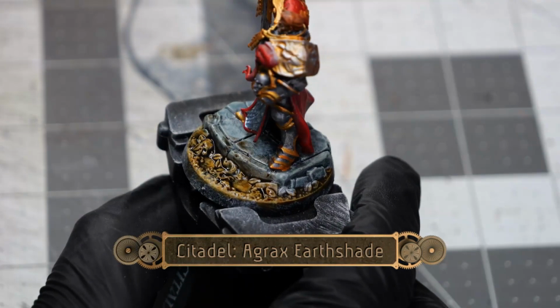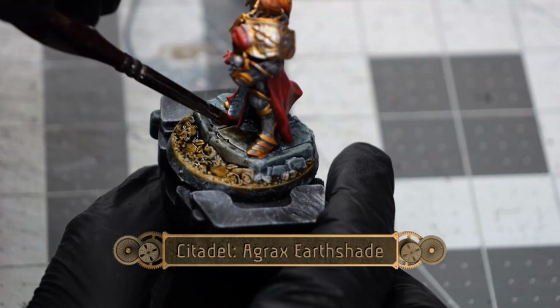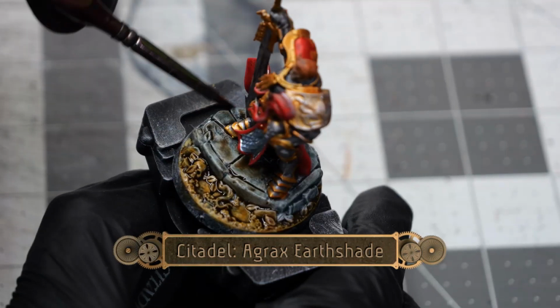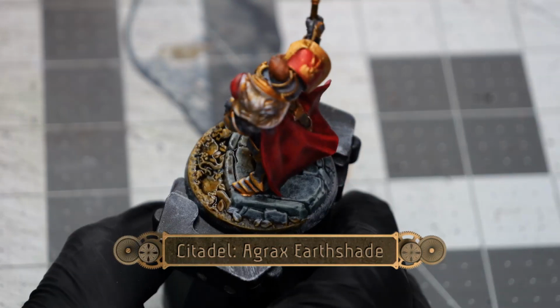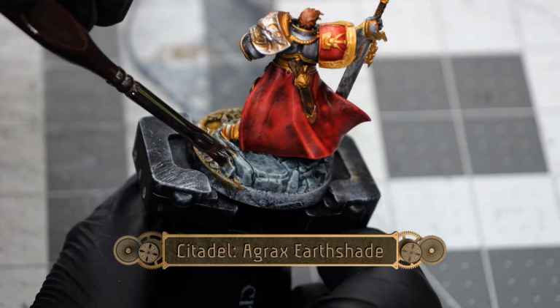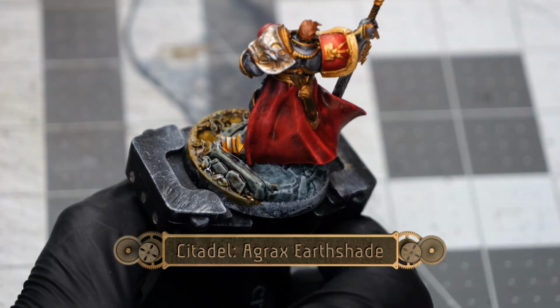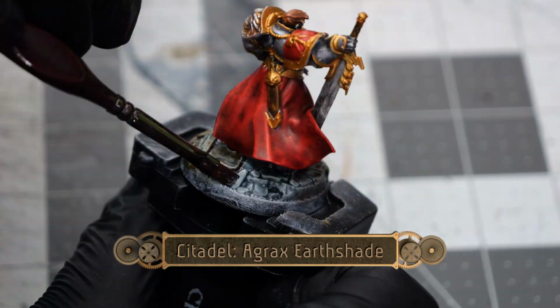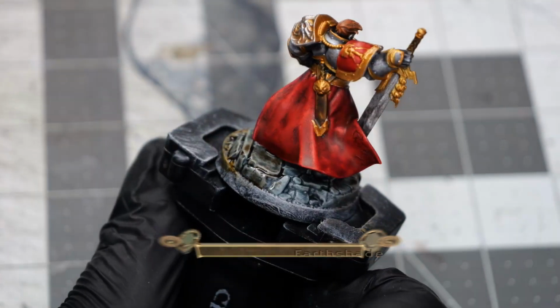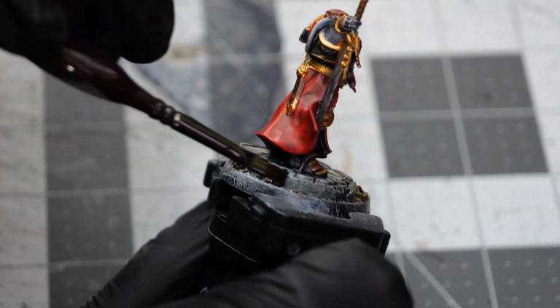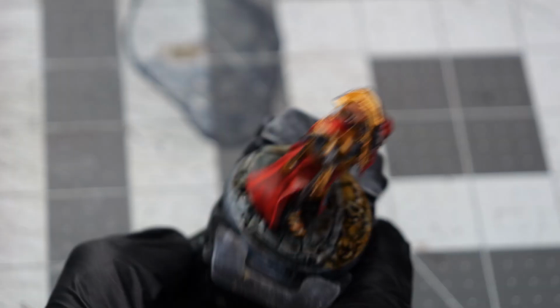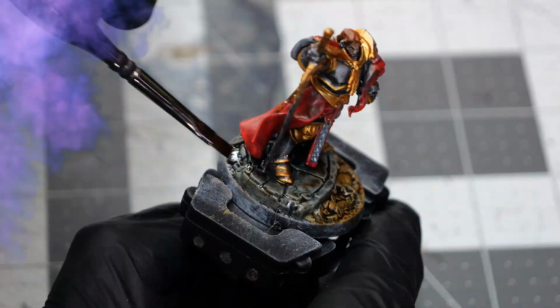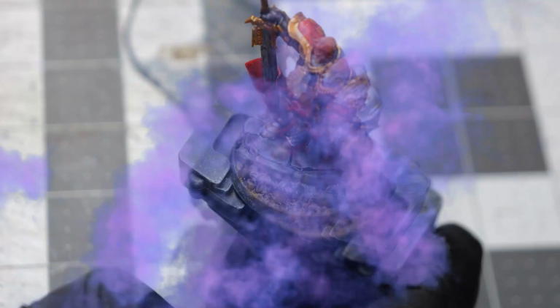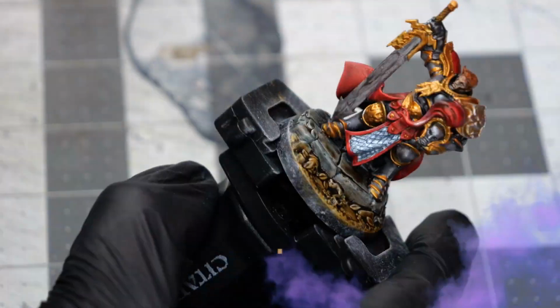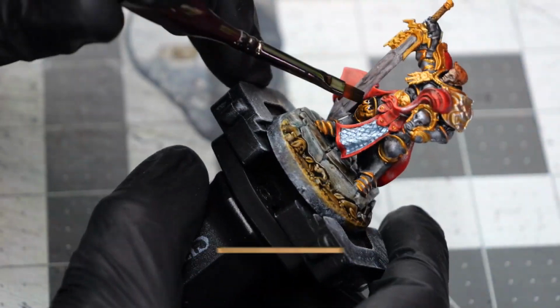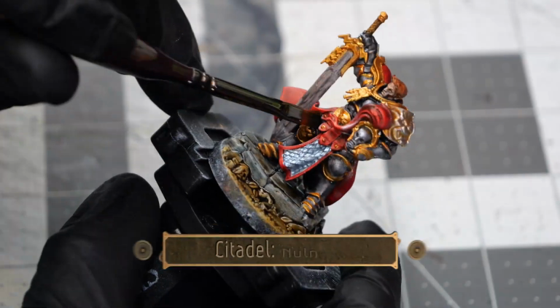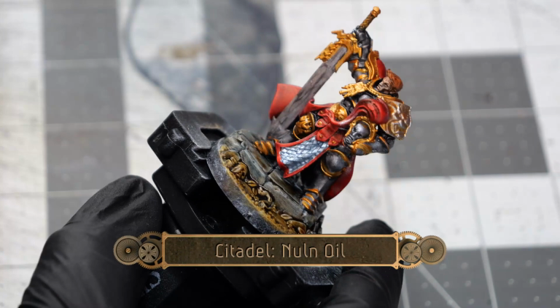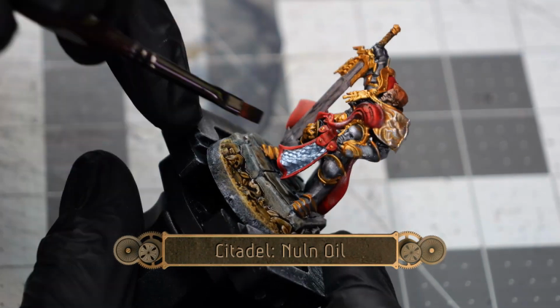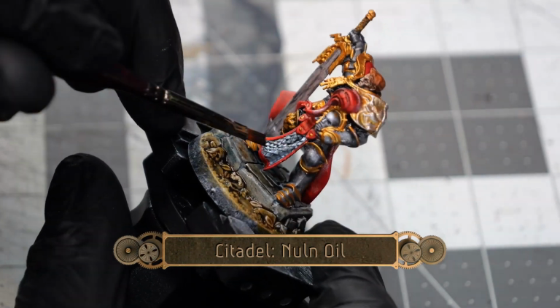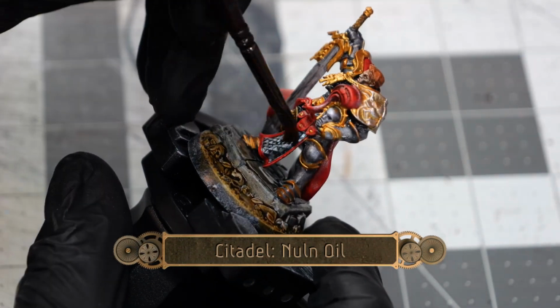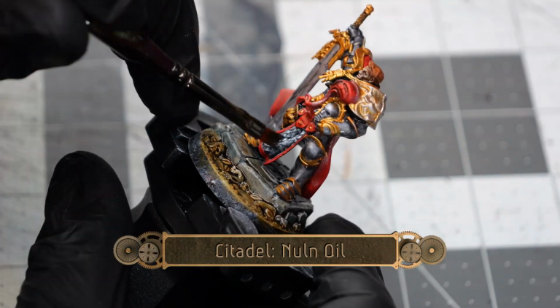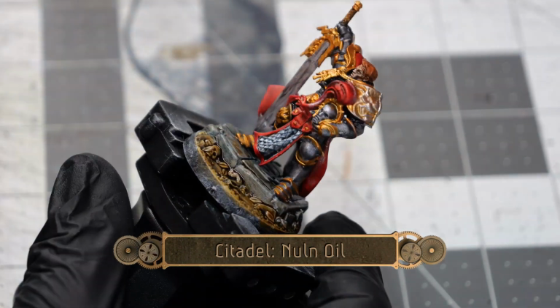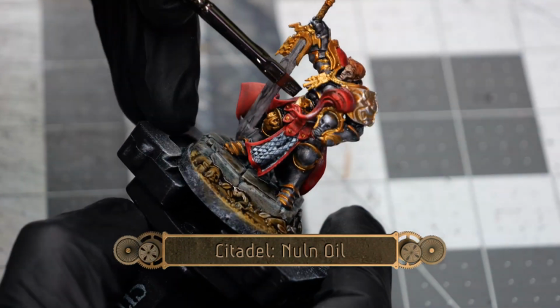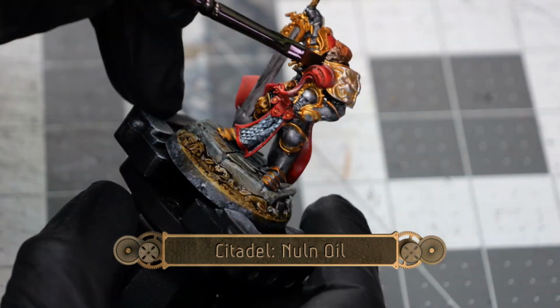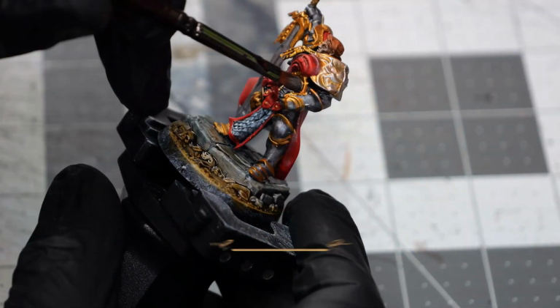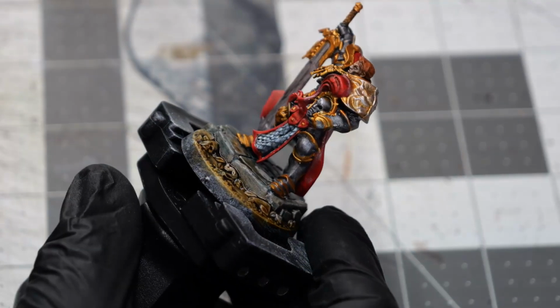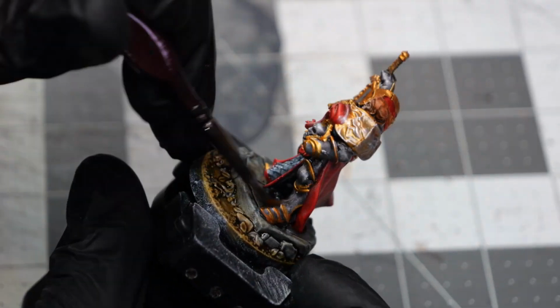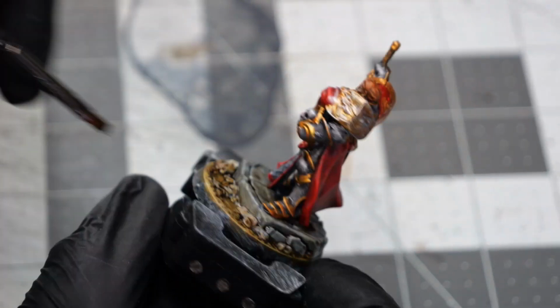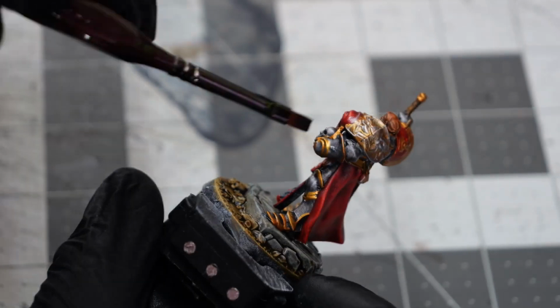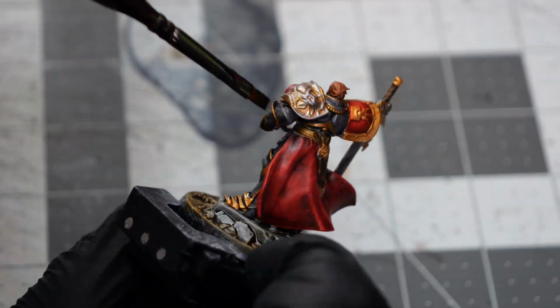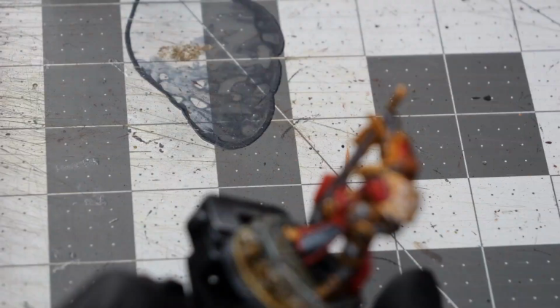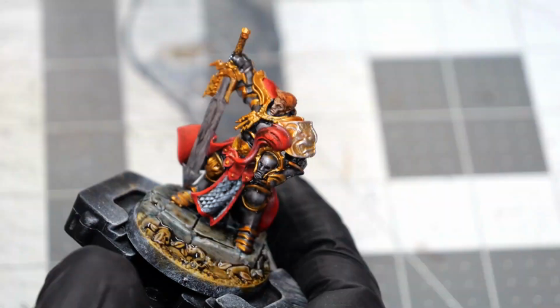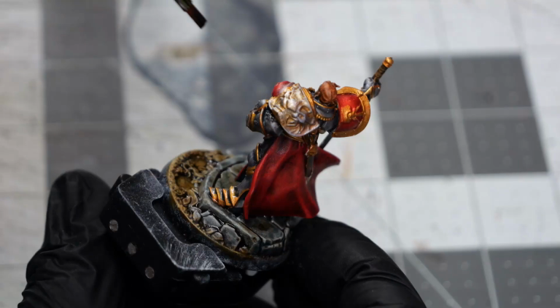Then using some Agrax Earthshade I'm going to go over the entirety of the model's base, and follow it up with some Null Oil. This is going to go over all of the armored sections but not on the cloth sections.